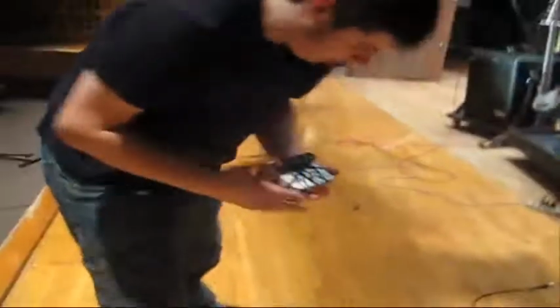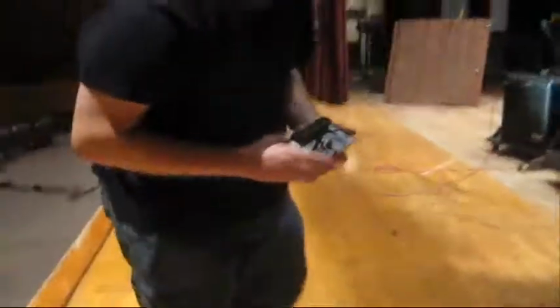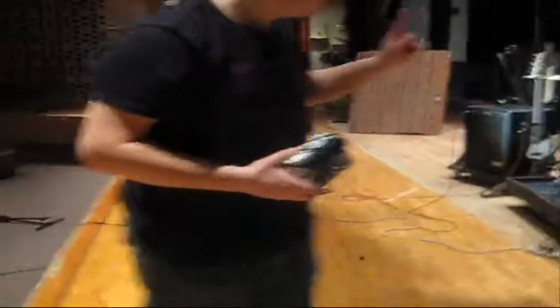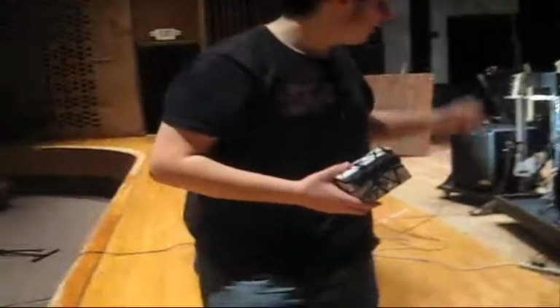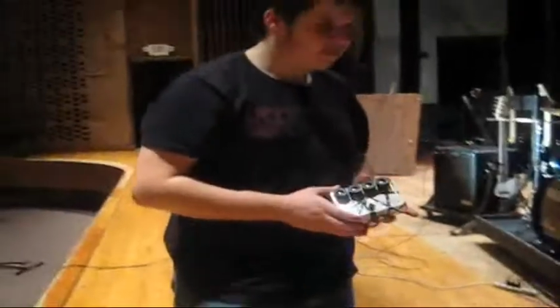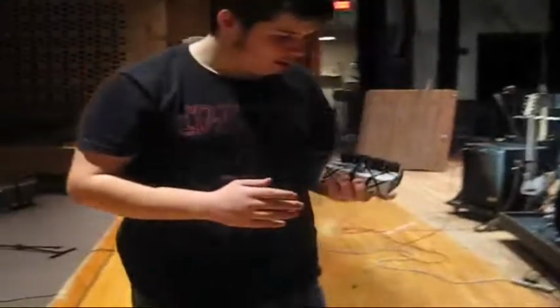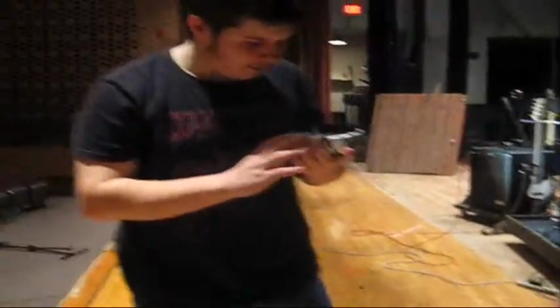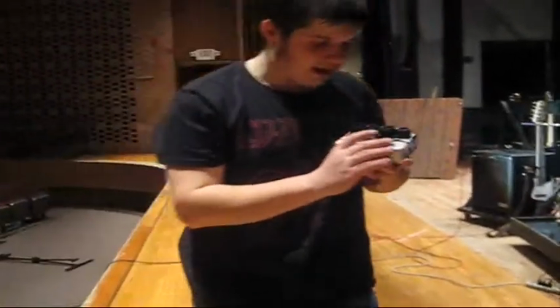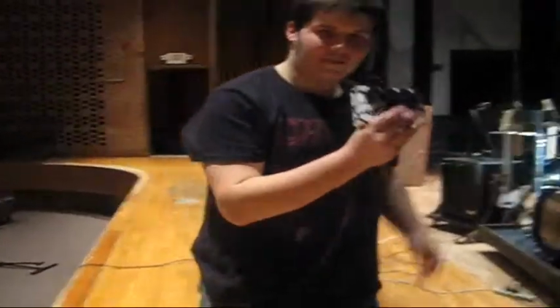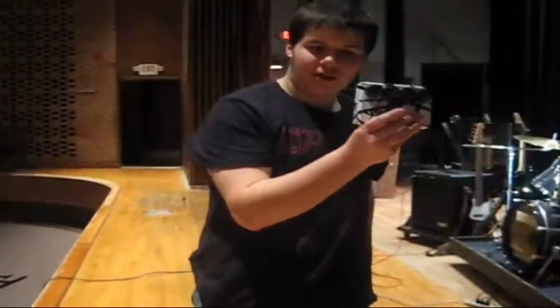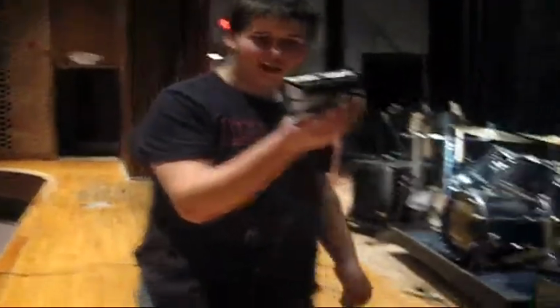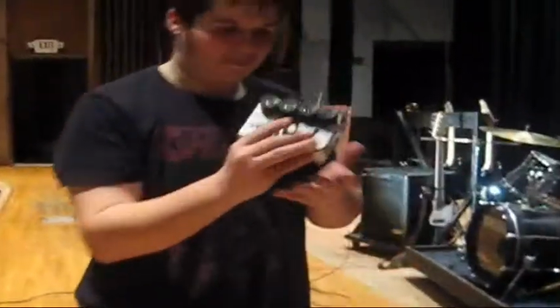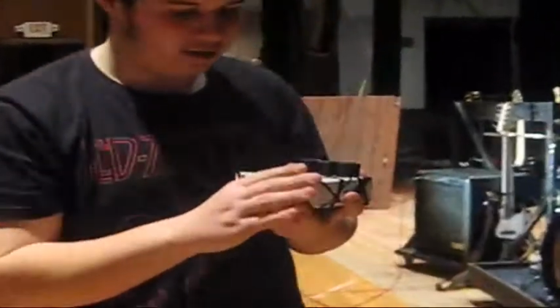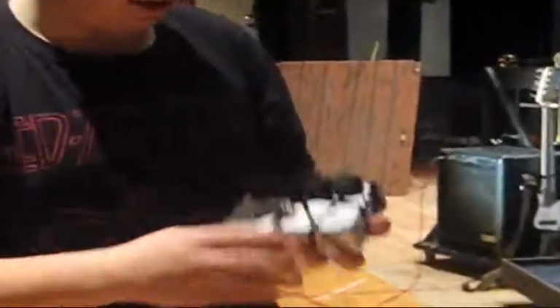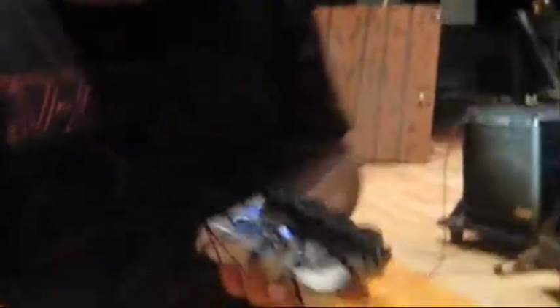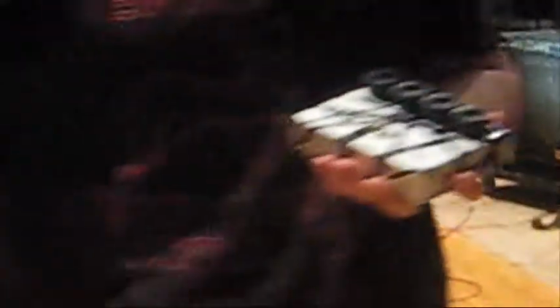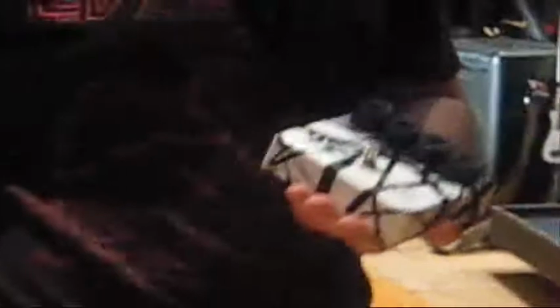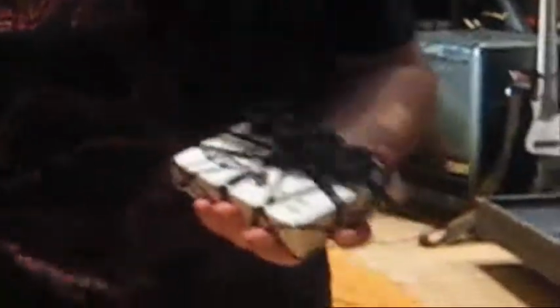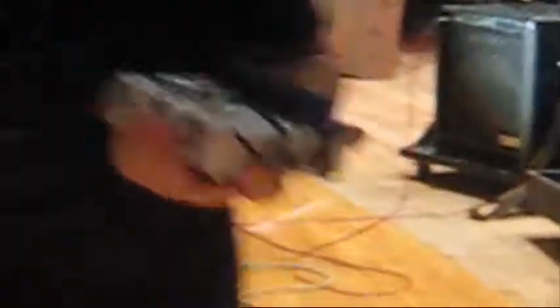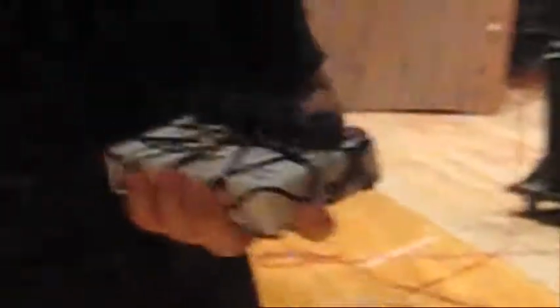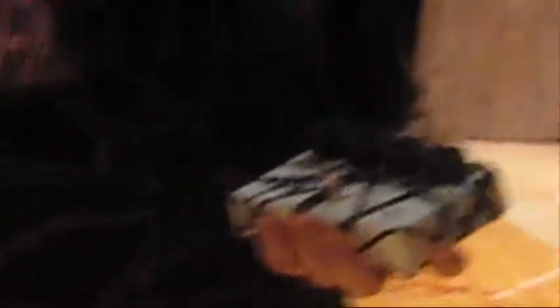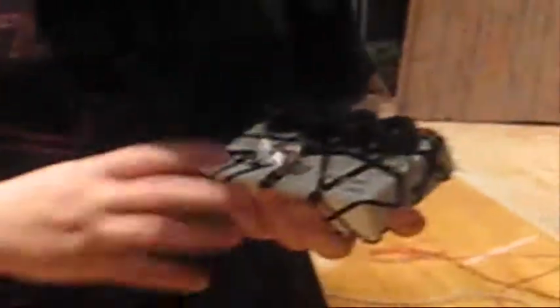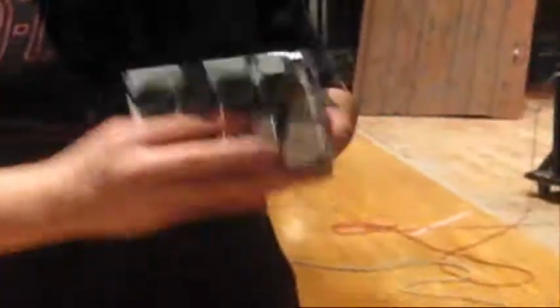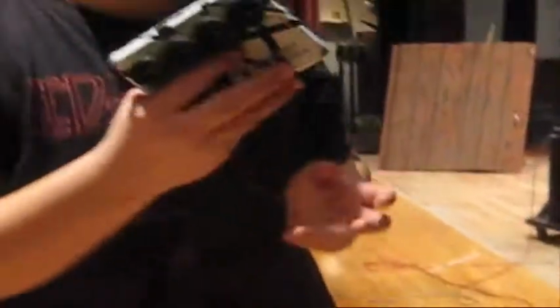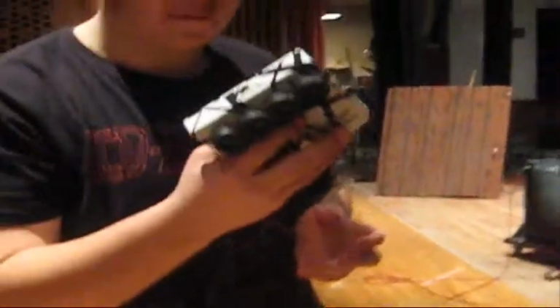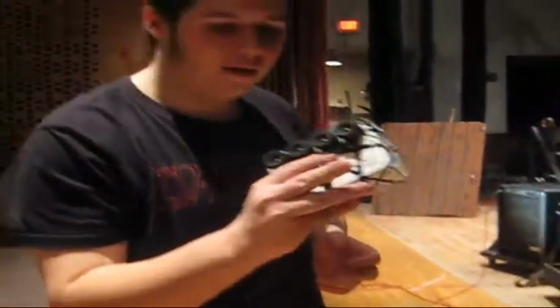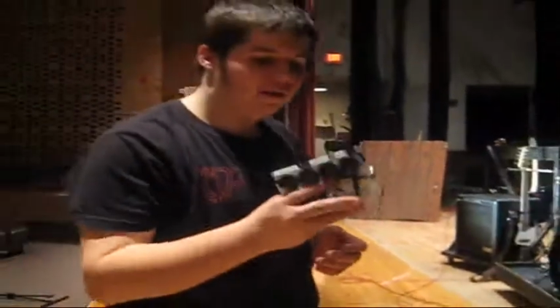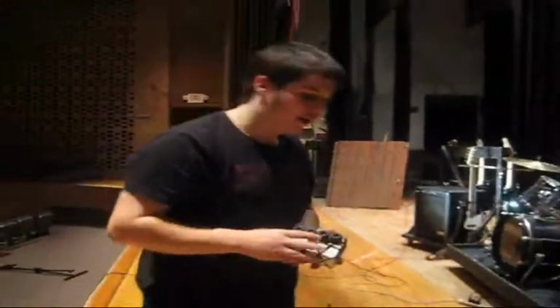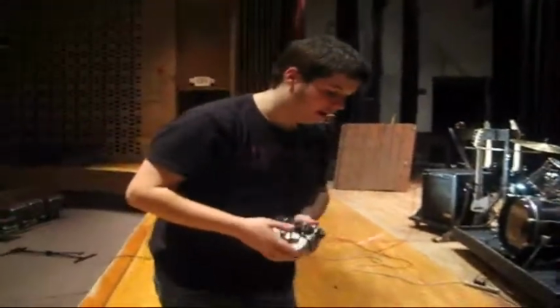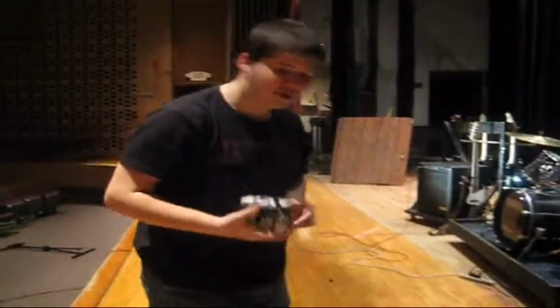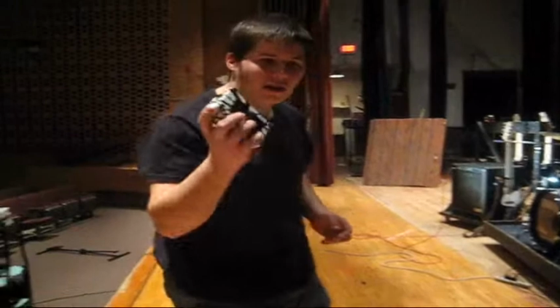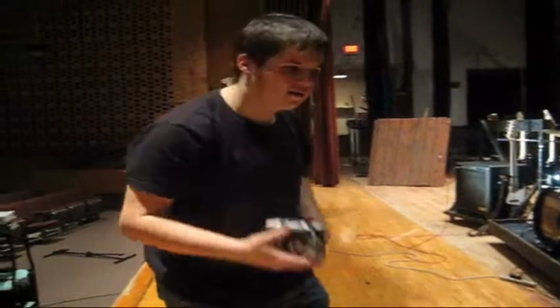This is my EVH flanger. I use this for solos — on Eddie Van Halen's foot. This thing I got for Christmas from my father, I love it. I love that man. Two double-A batteries for this.